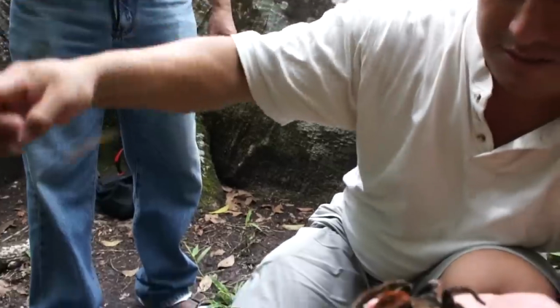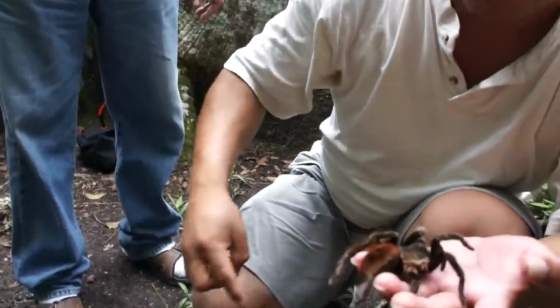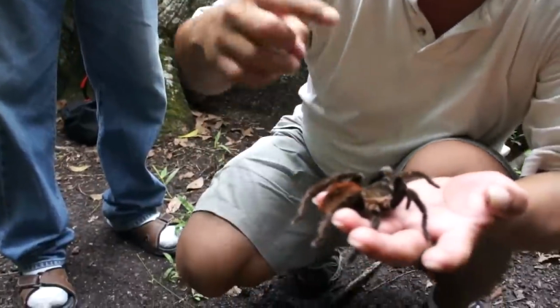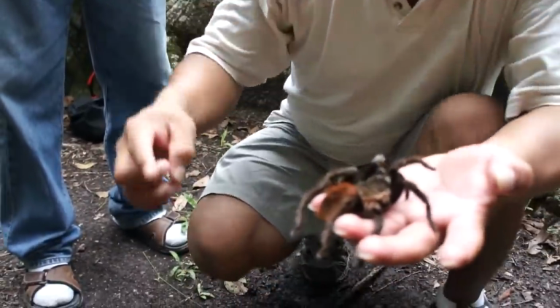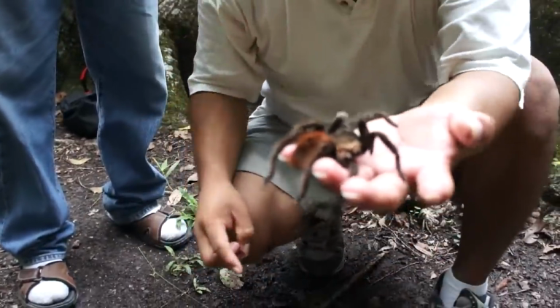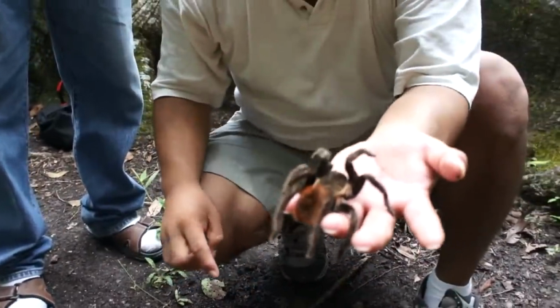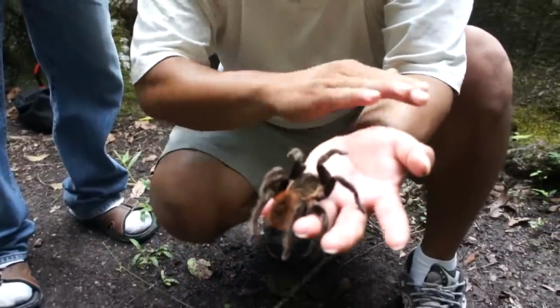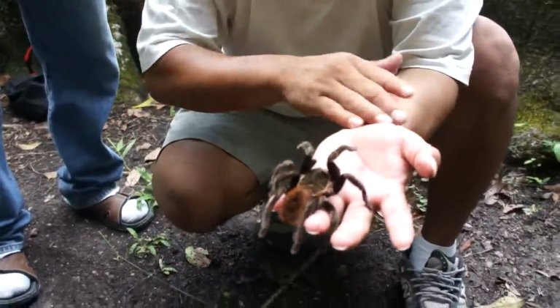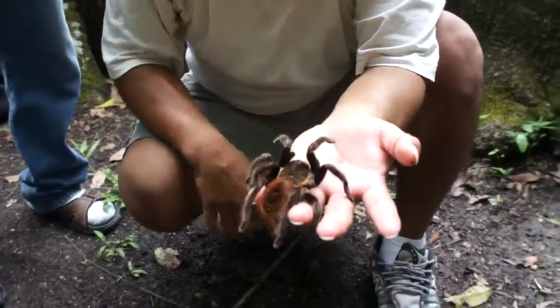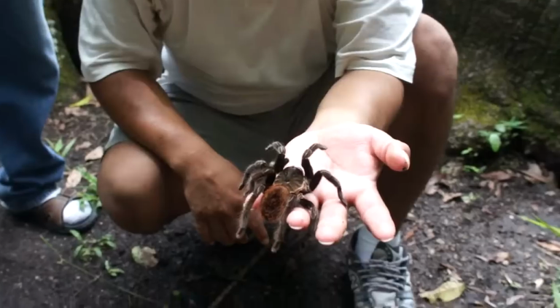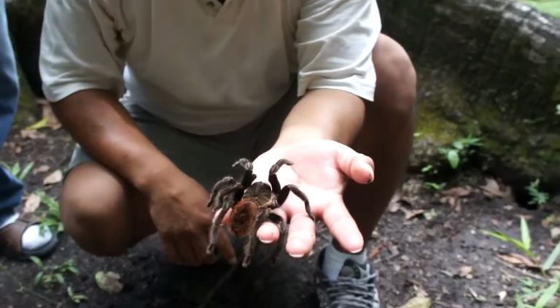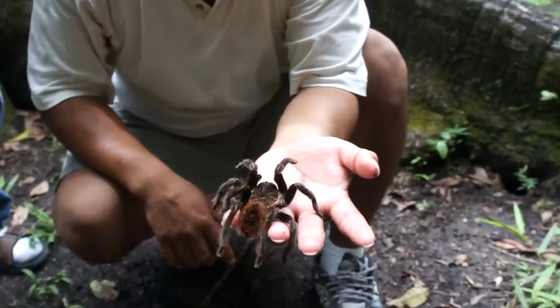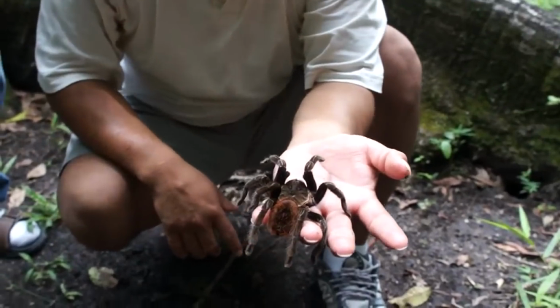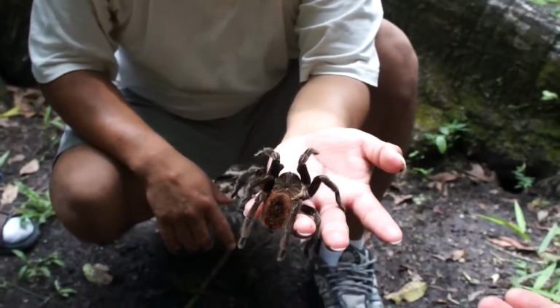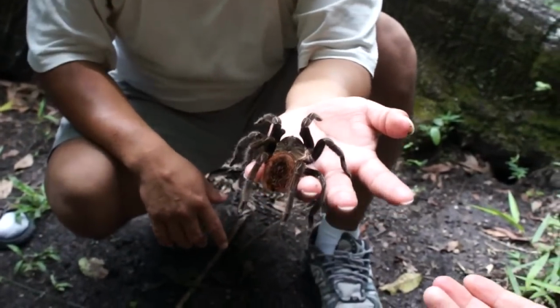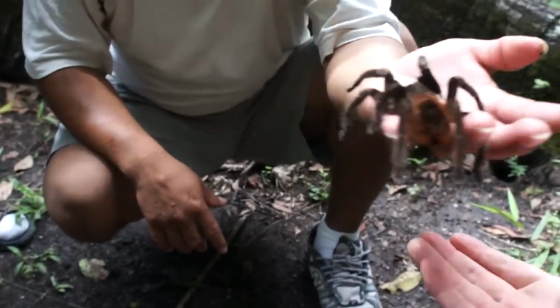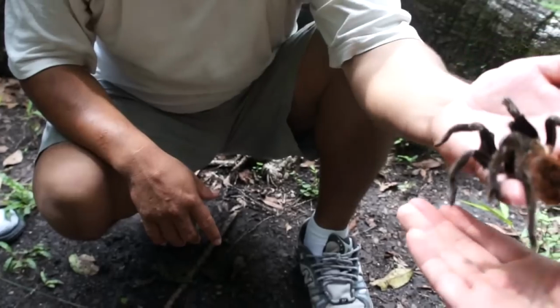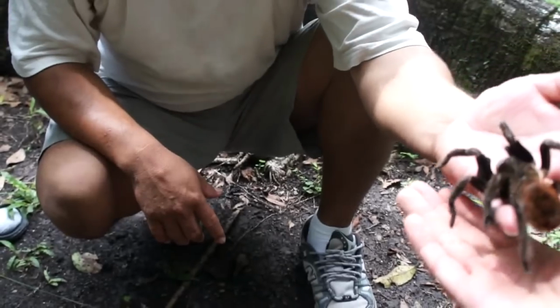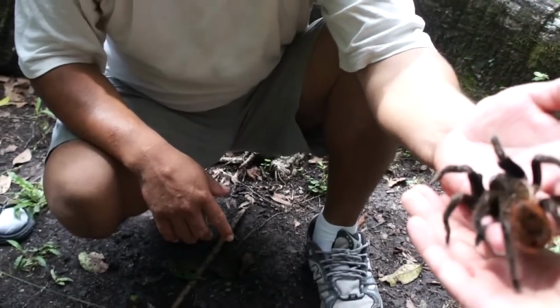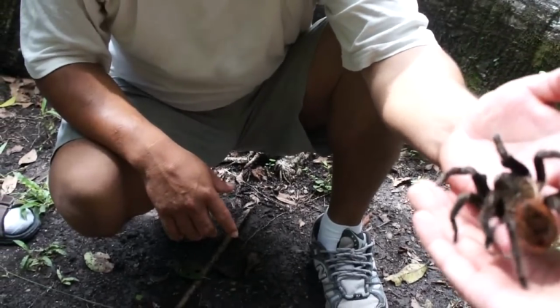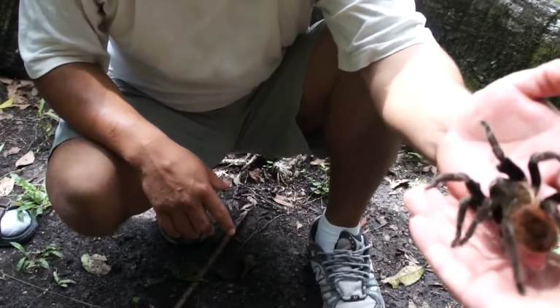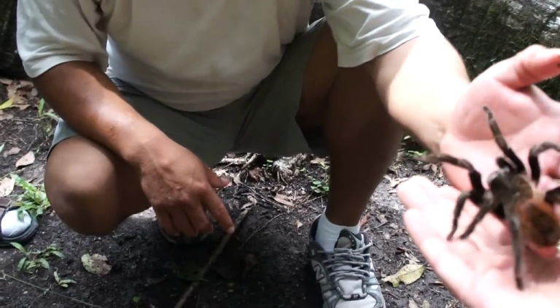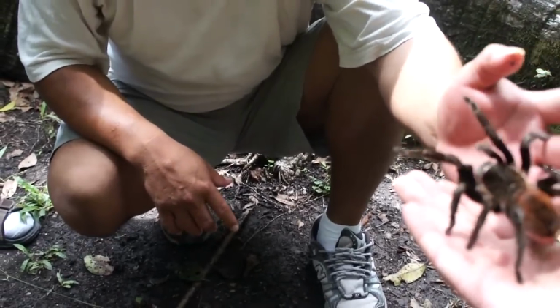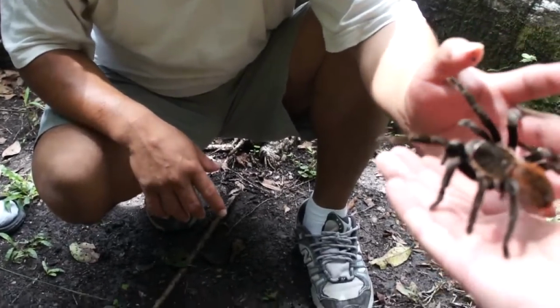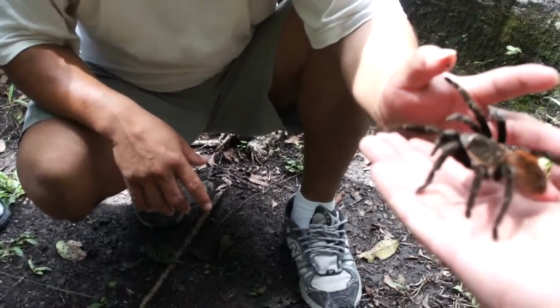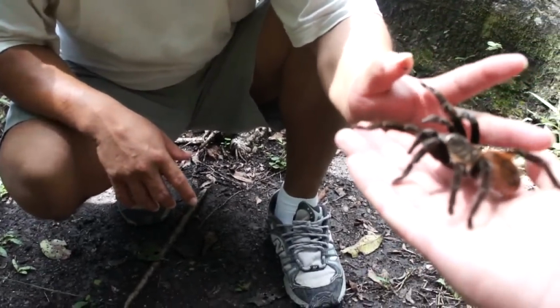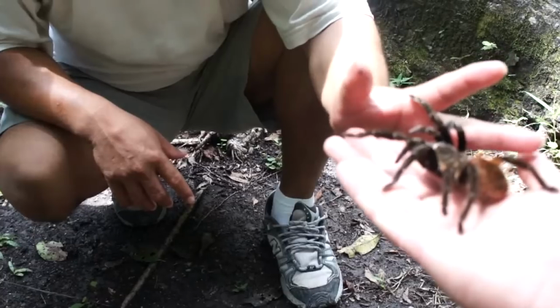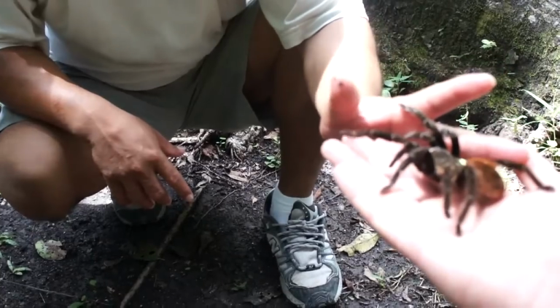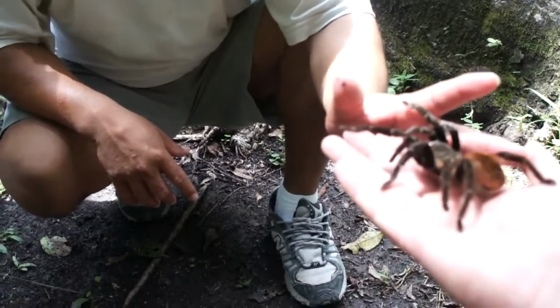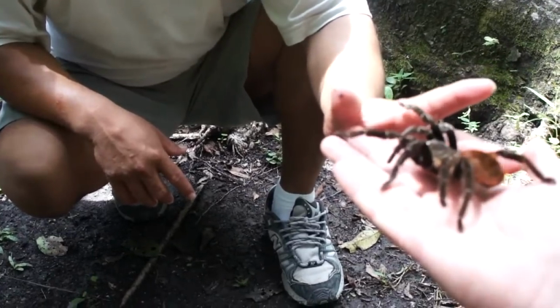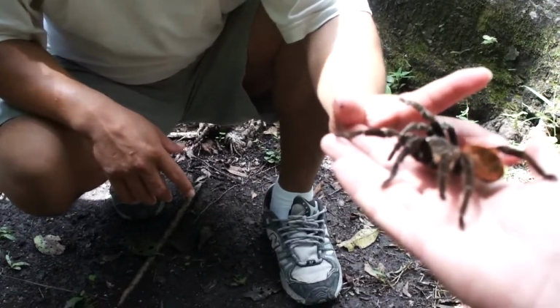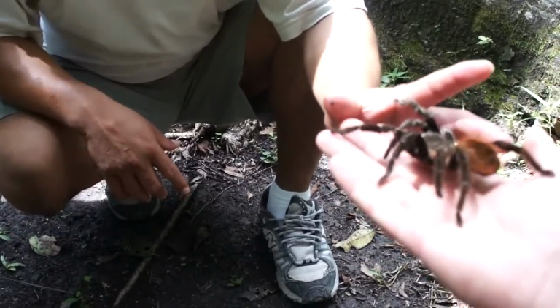Does it just keep coming? Yeah. You want to try to hold it? Sure. Not going to bite? No. She's not aggressive — she's scared of us, by the sweating of us.